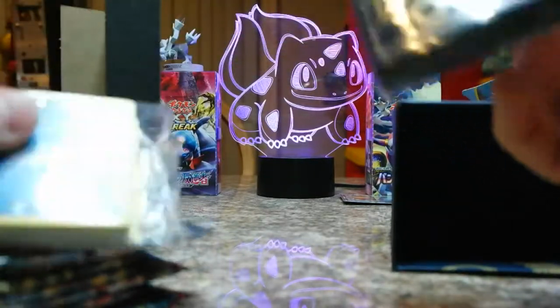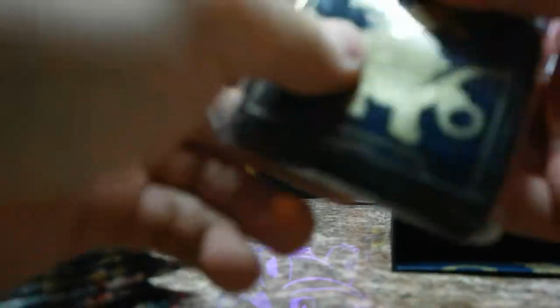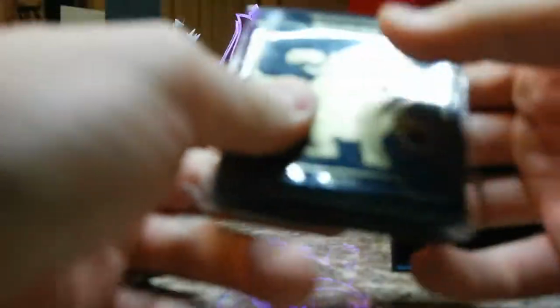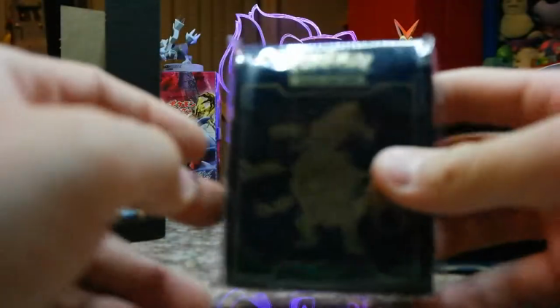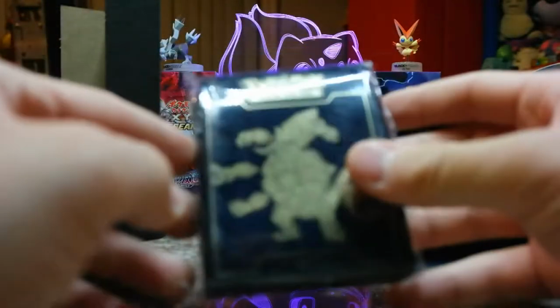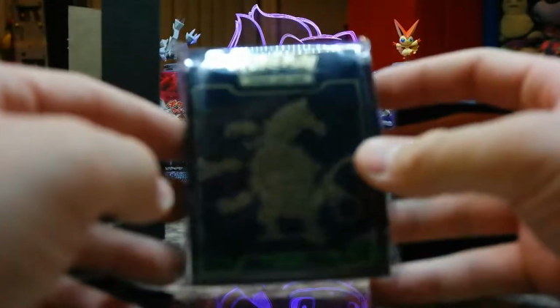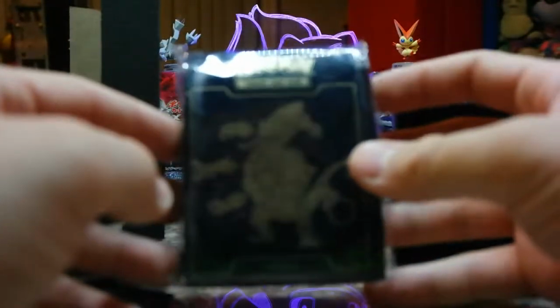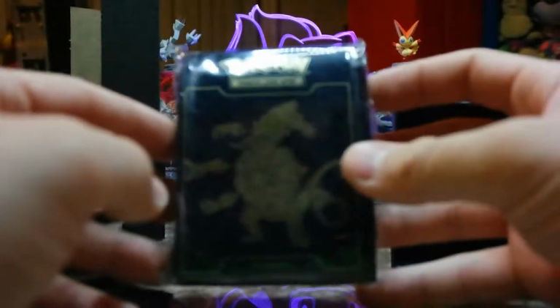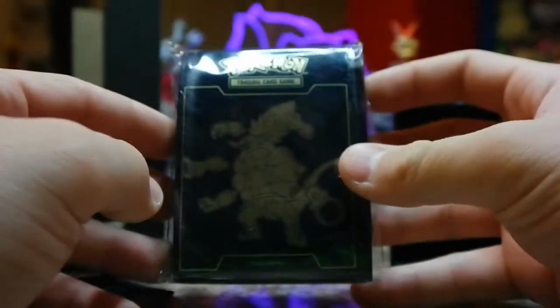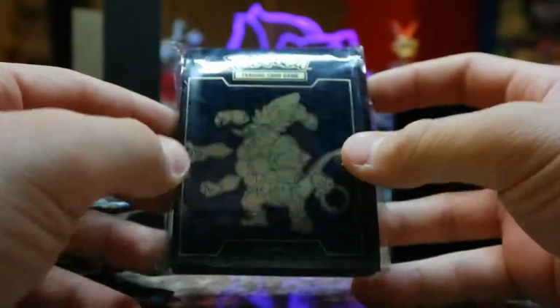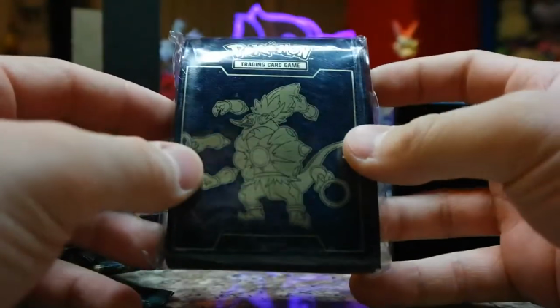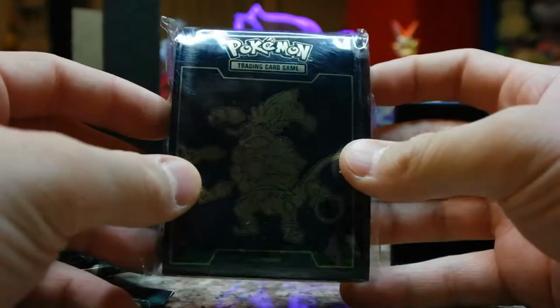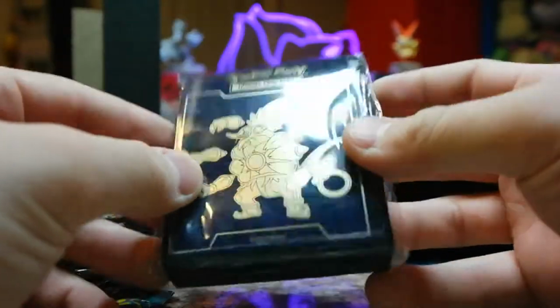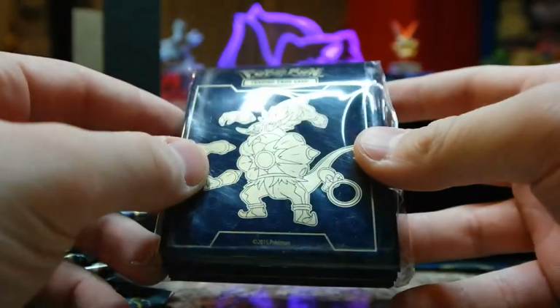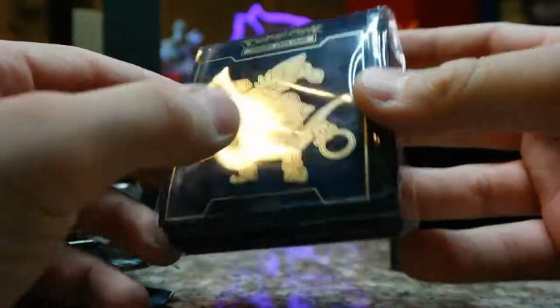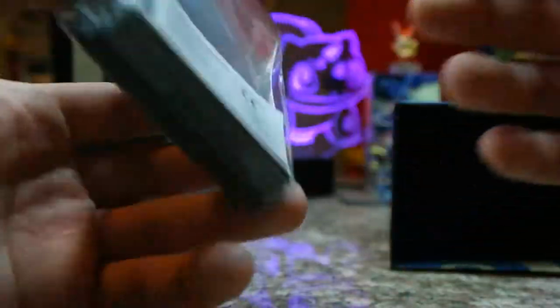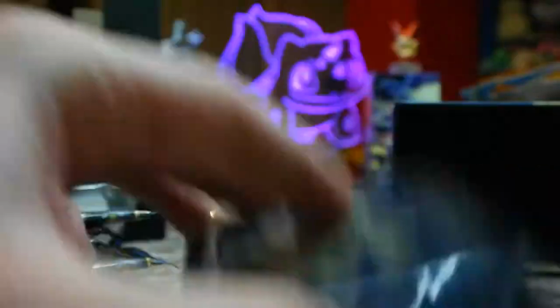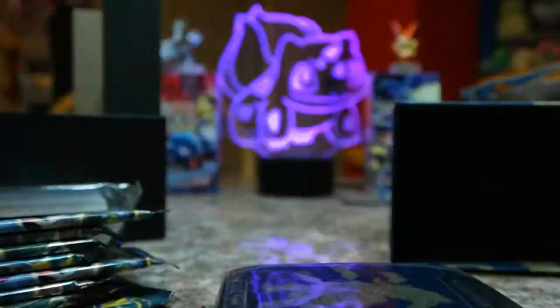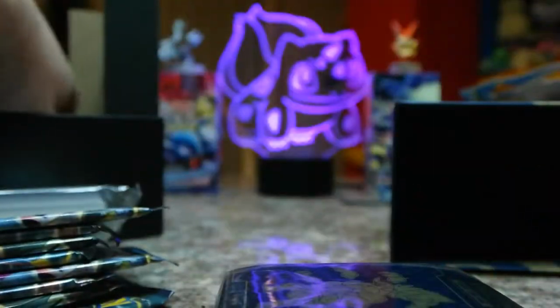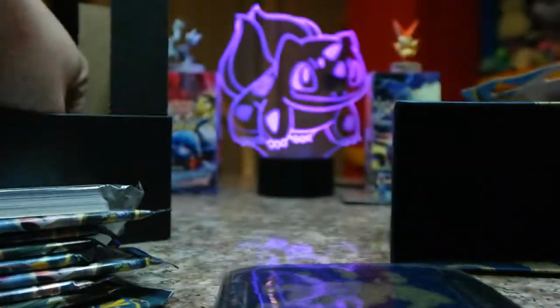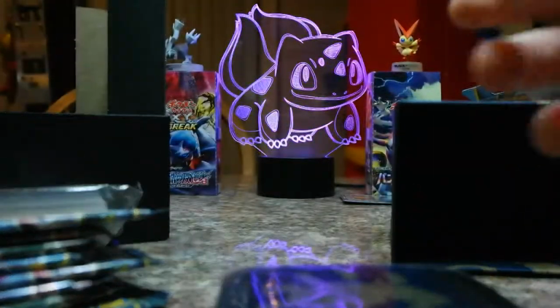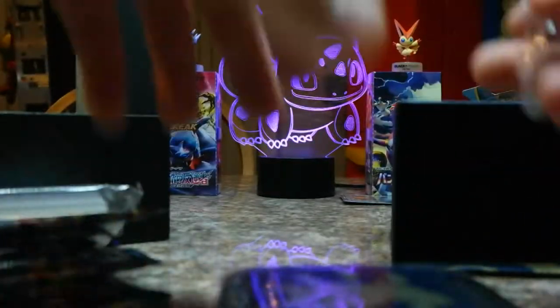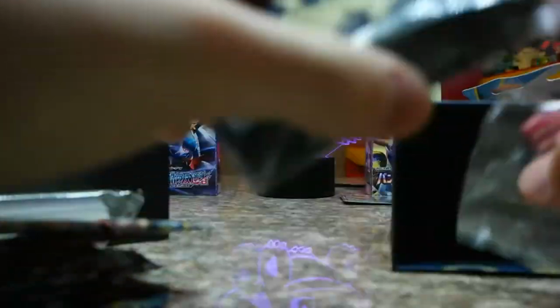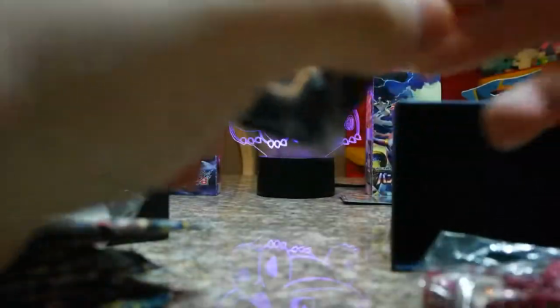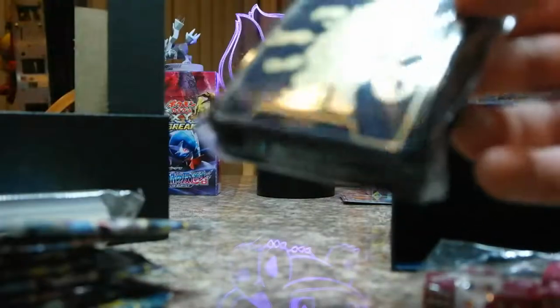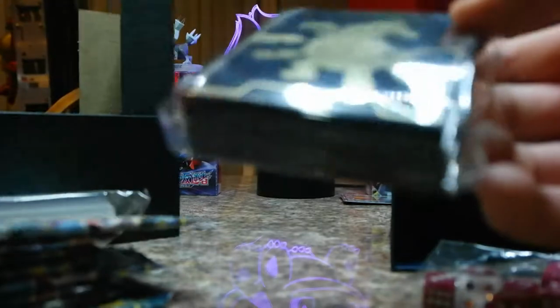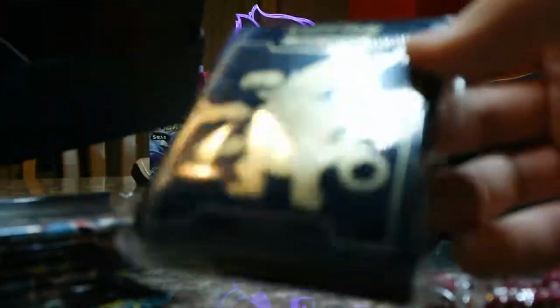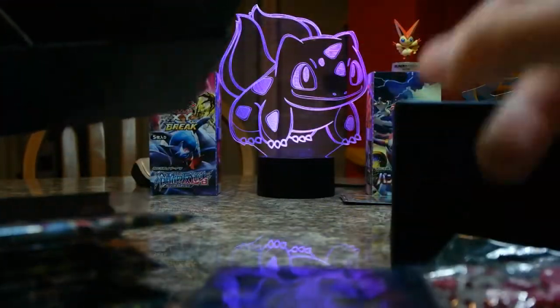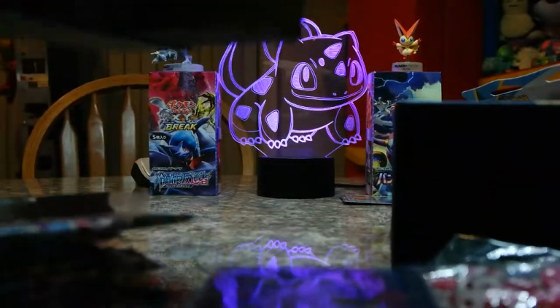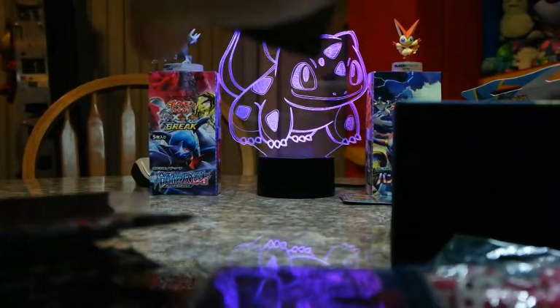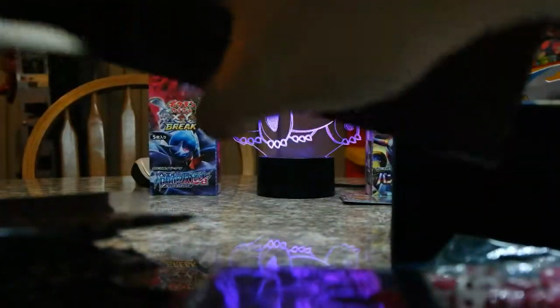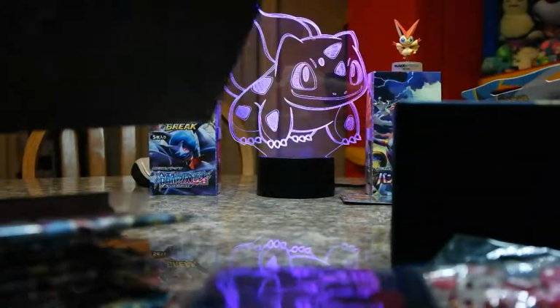It comes with eight Ancient Origins packs, so we have that to open. And as a little bonus, I also have an Ancient Origins blister. It comes with Hoopa. I don't like Hoopa as much, but I like those sleeves. Those sleeves are cool — it's like indigo blue. It's like navy indigo.